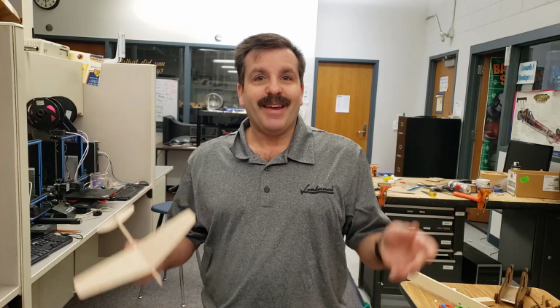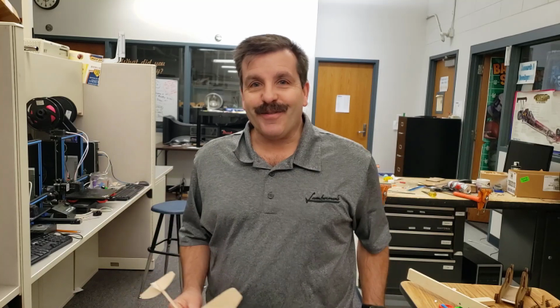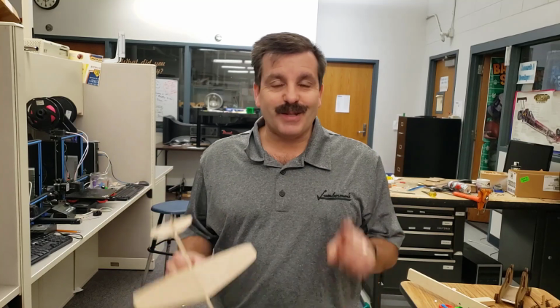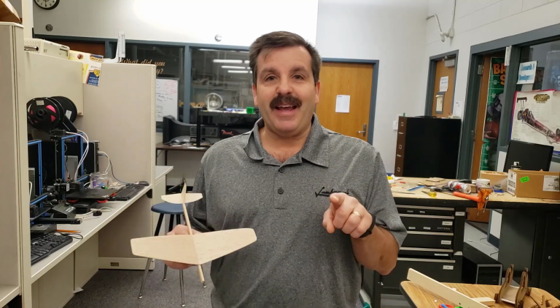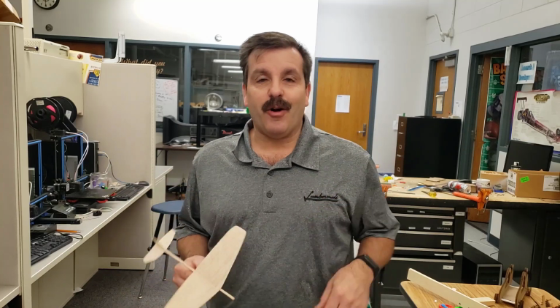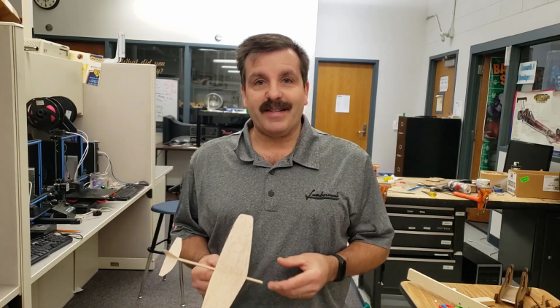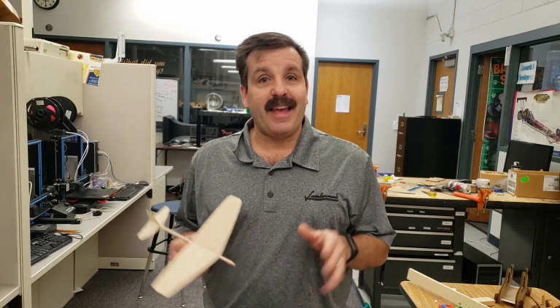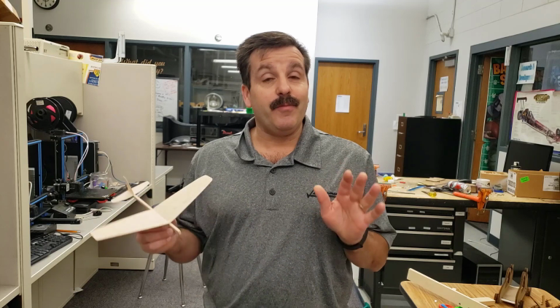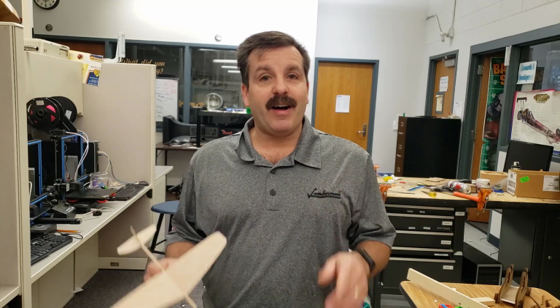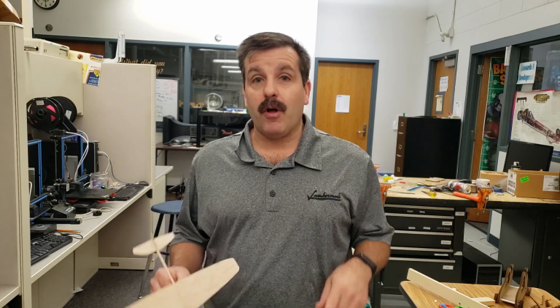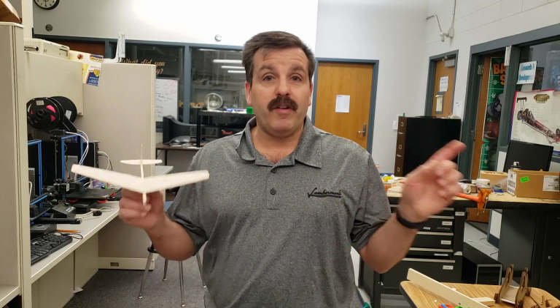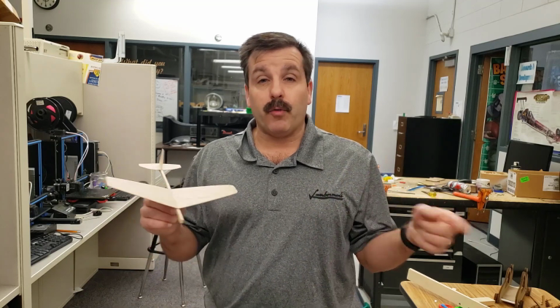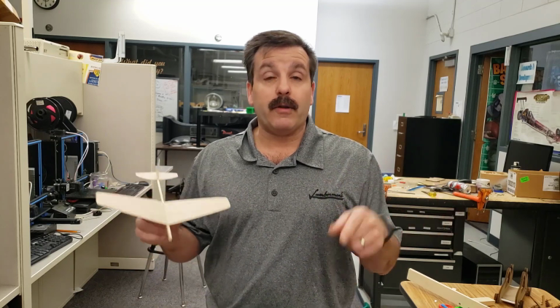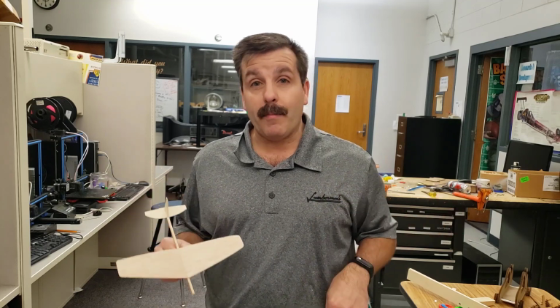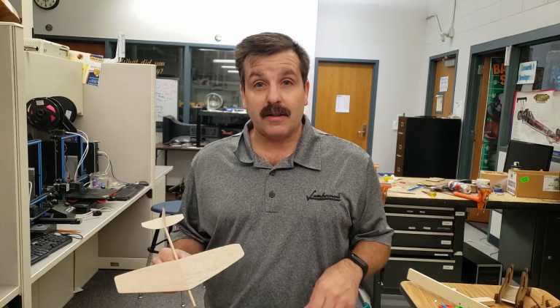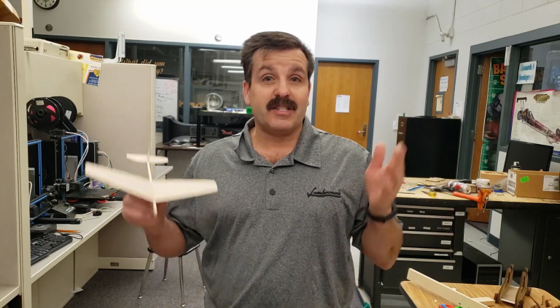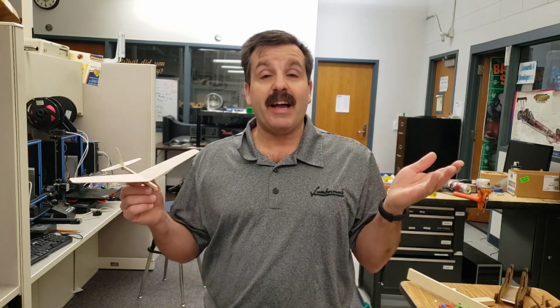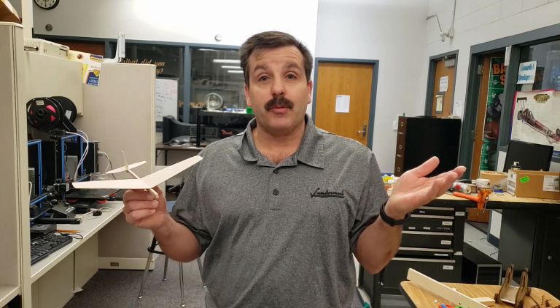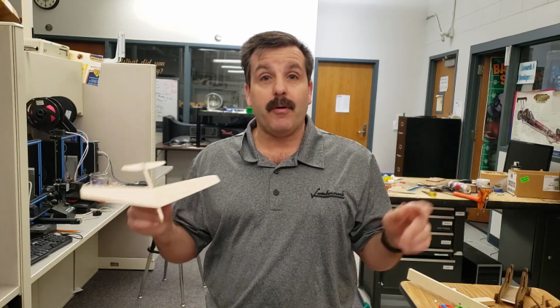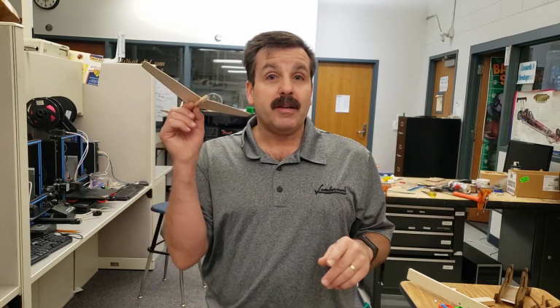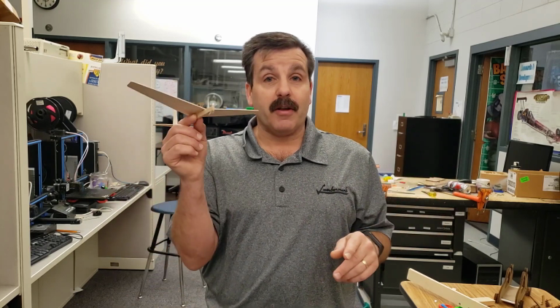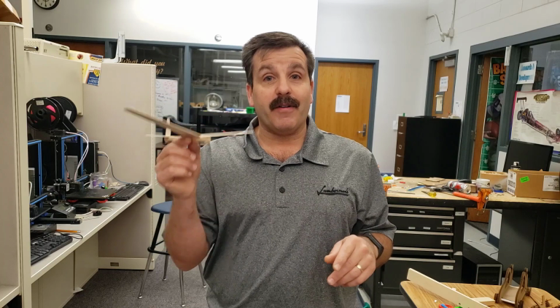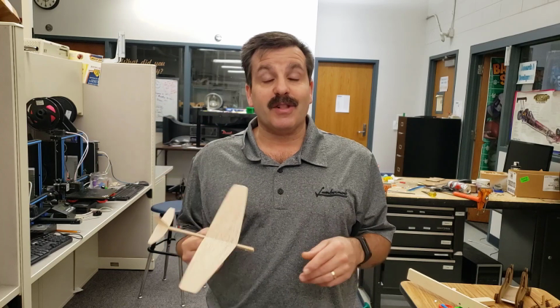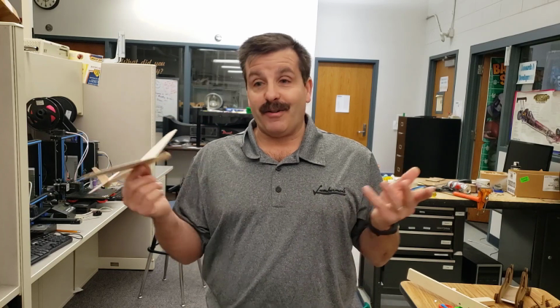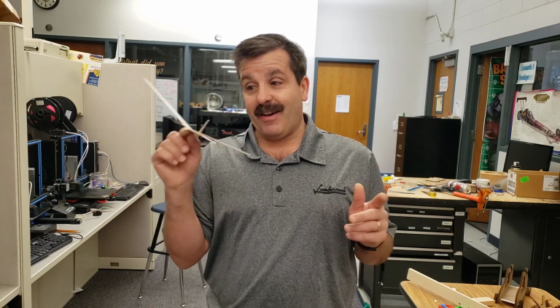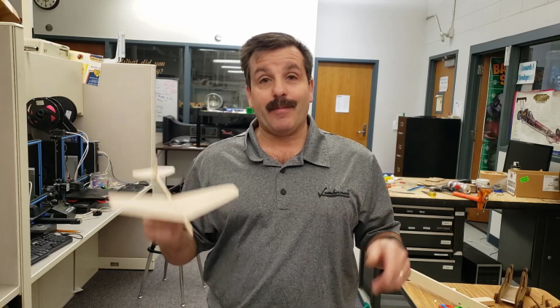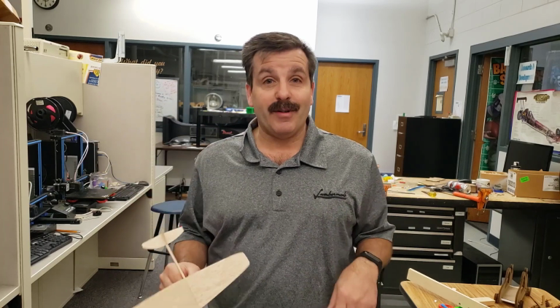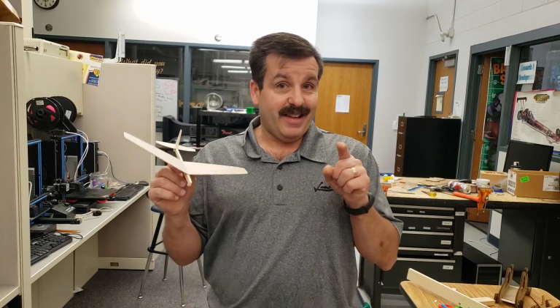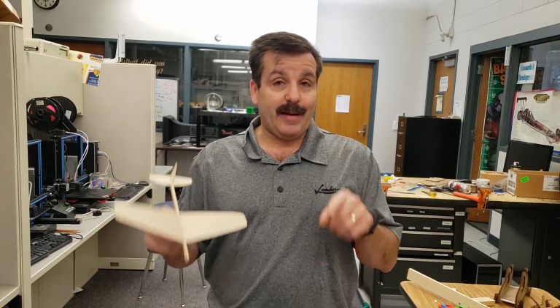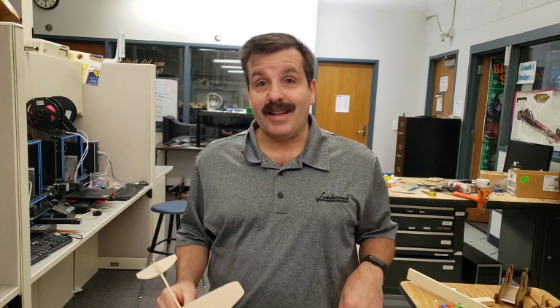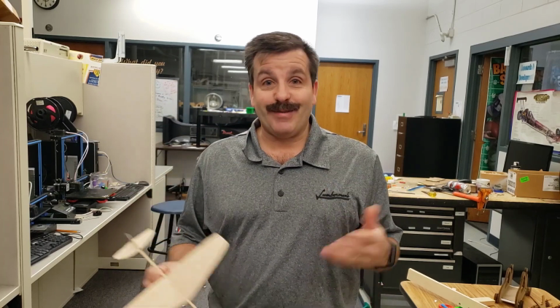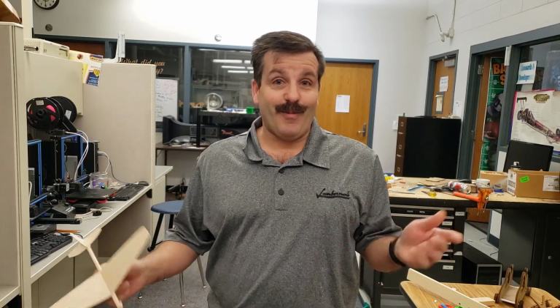Hey there friends, it's me HLModtech. If you've been following along, we've been working in Whitebox Learning's Gliders 2.0 to build our very first glider. Now that I got mine built, it's time to test it, so let's get cracking.